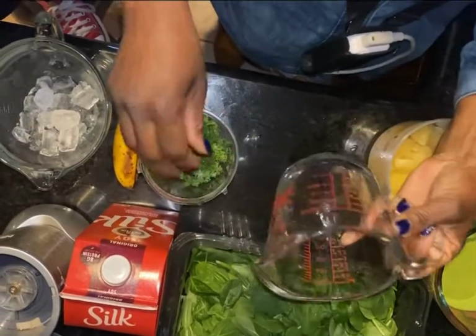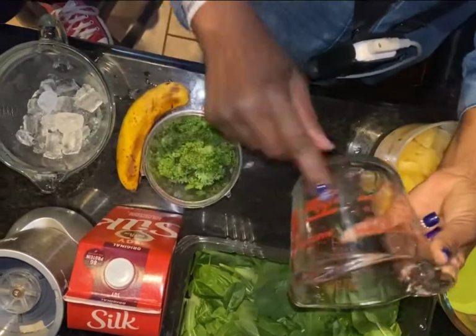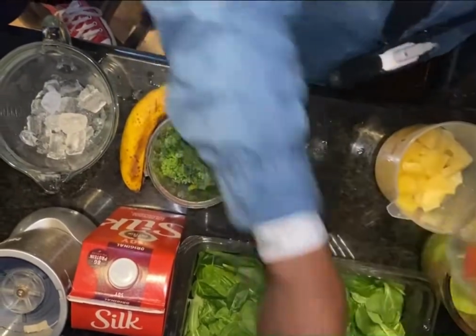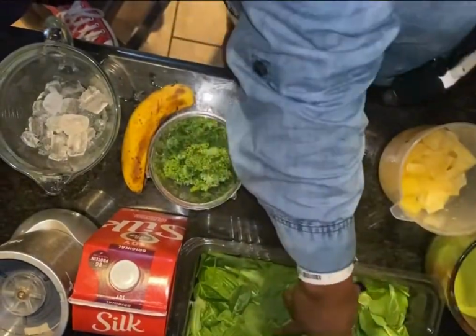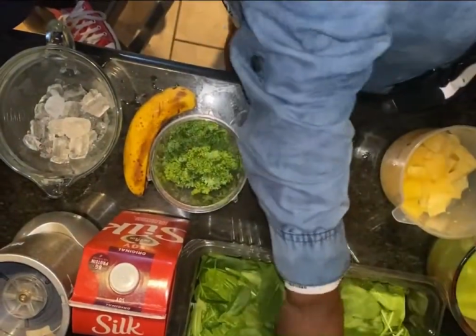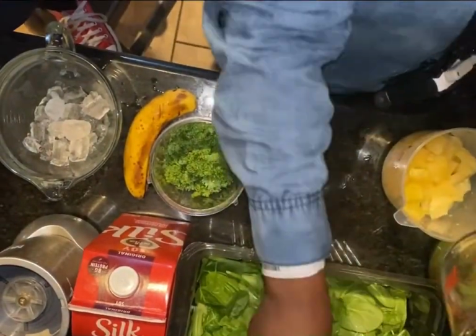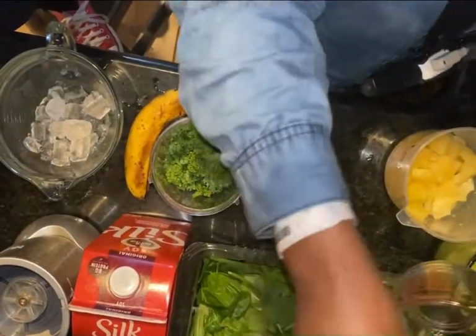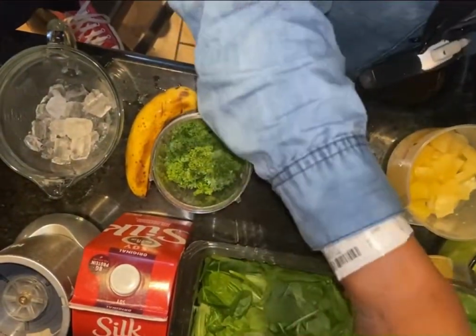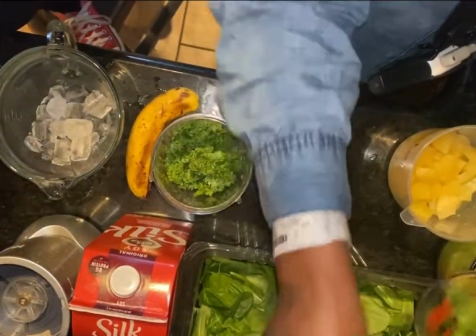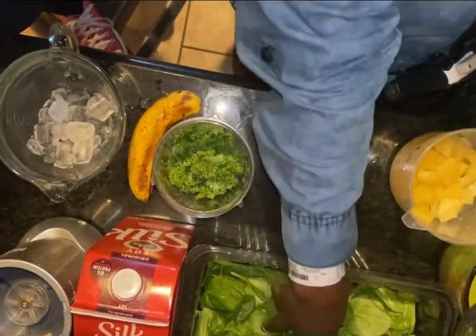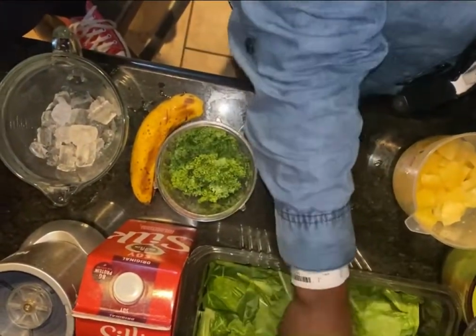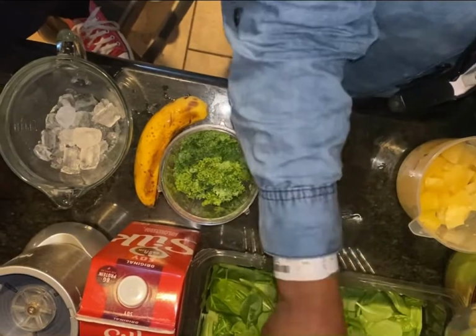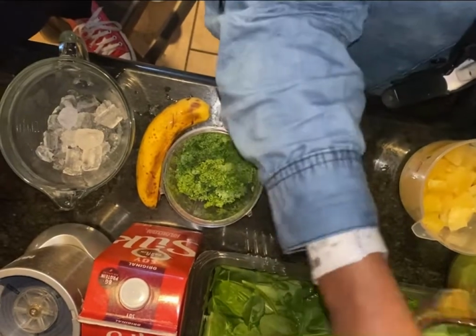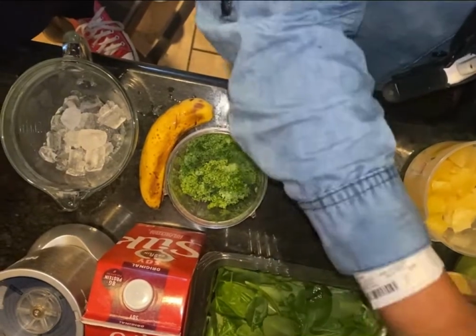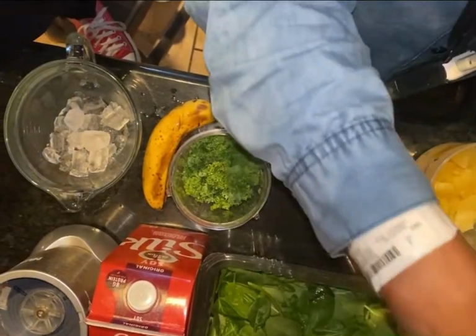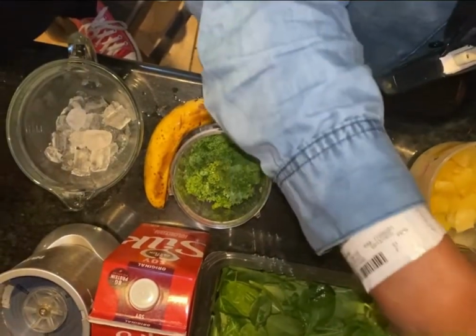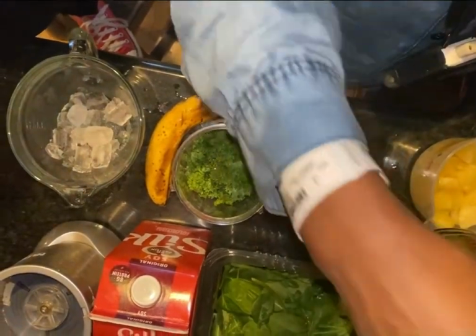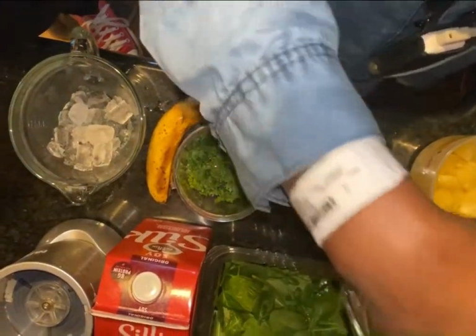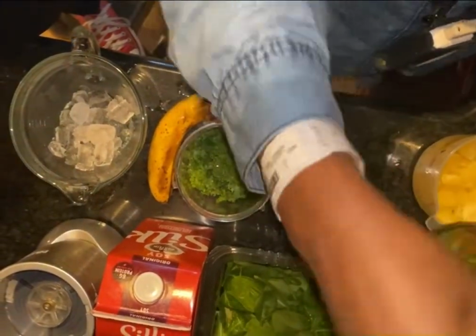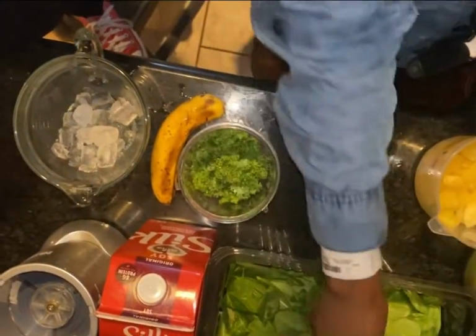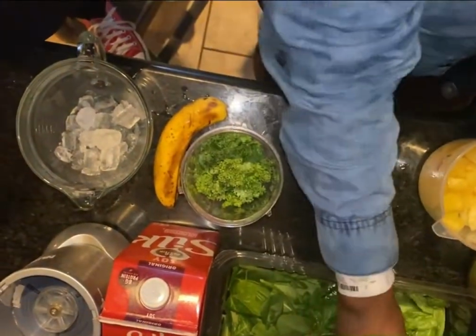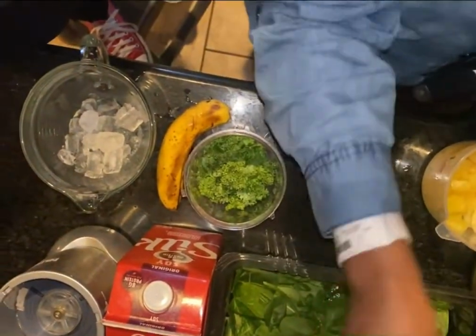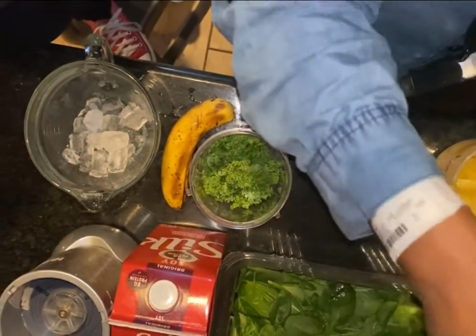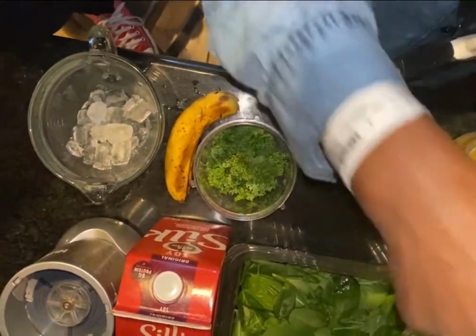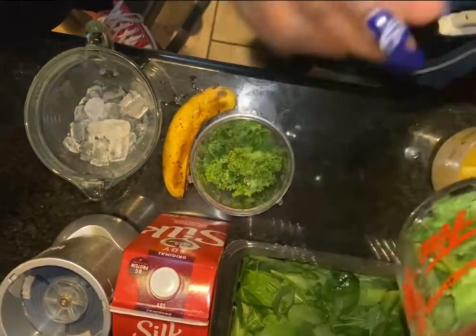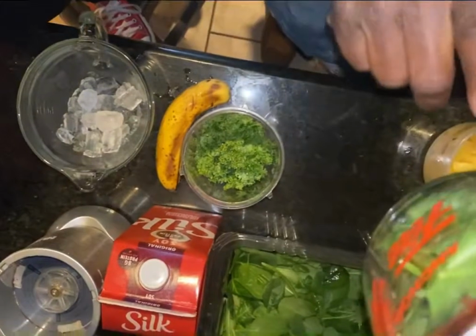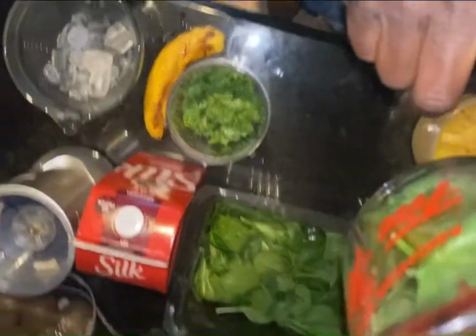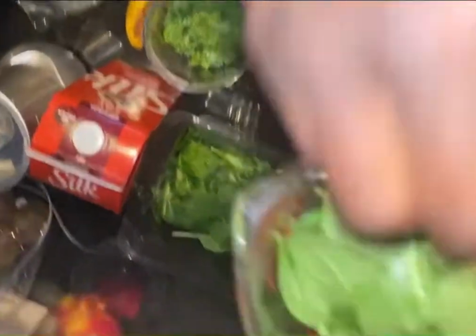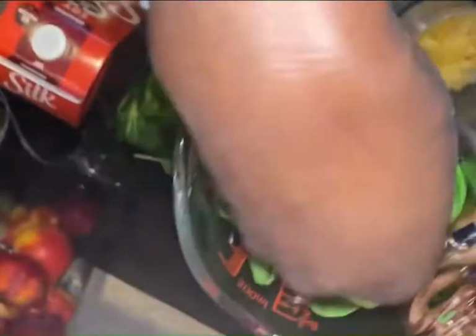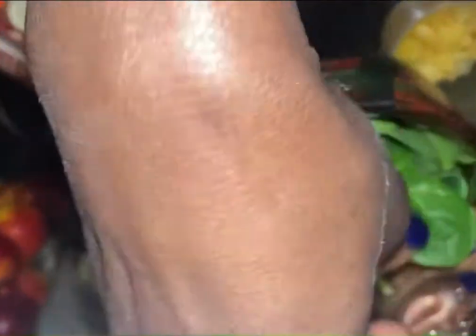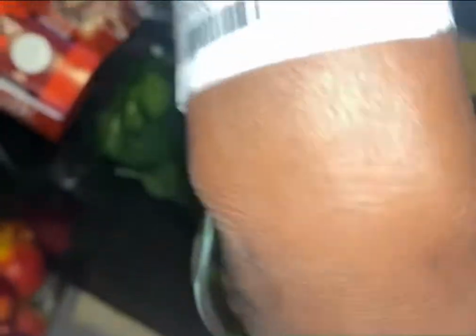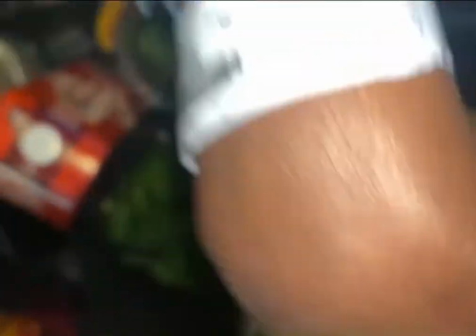And then I'll put the same thing, about a cup of my baby spinach, compact.